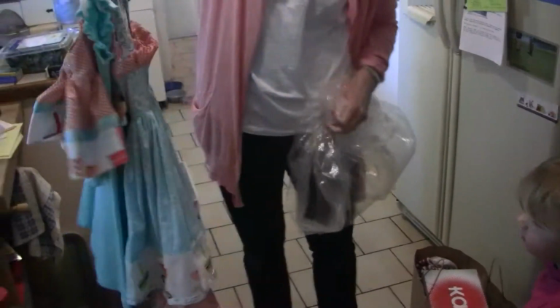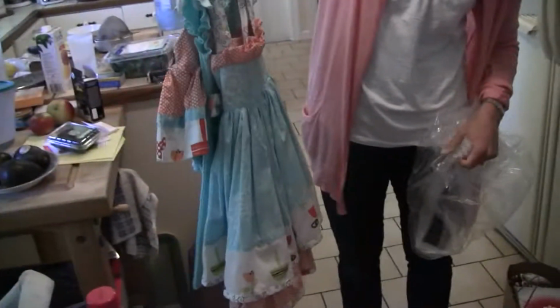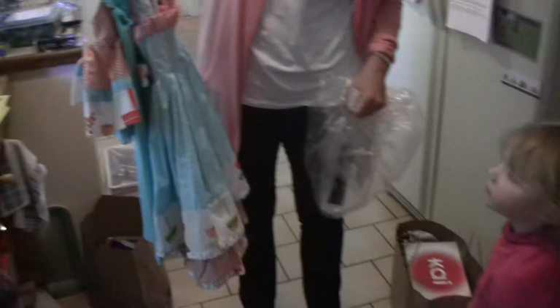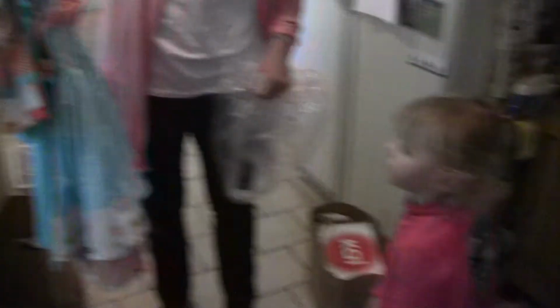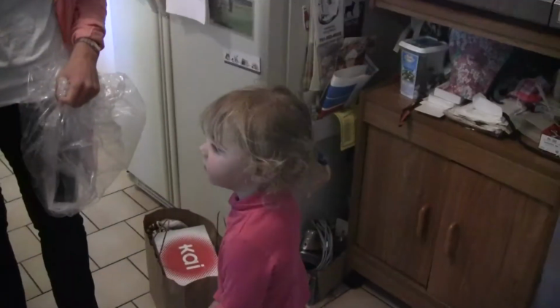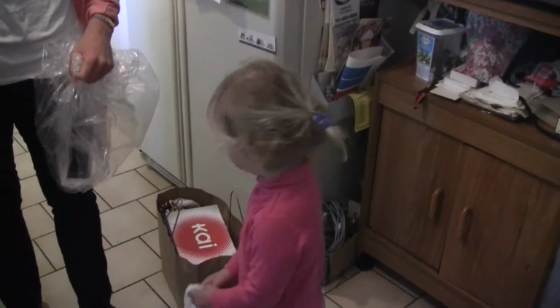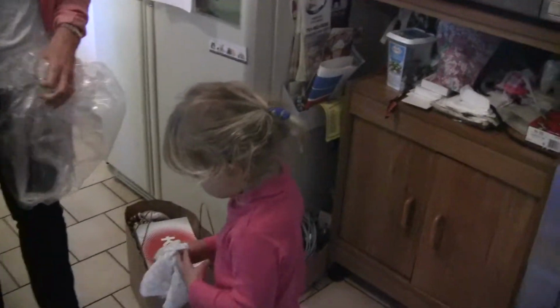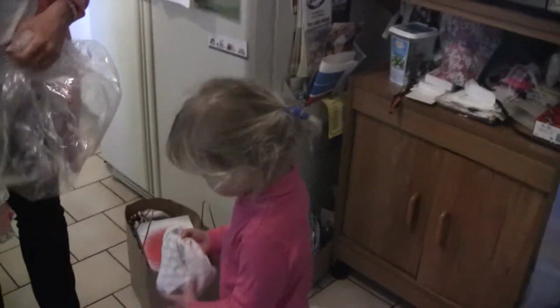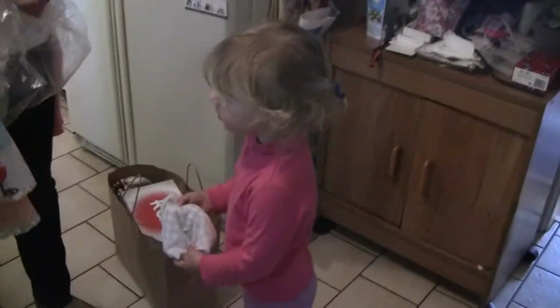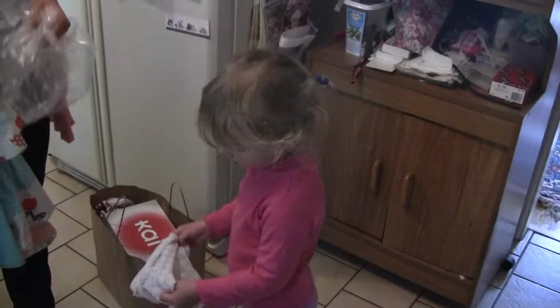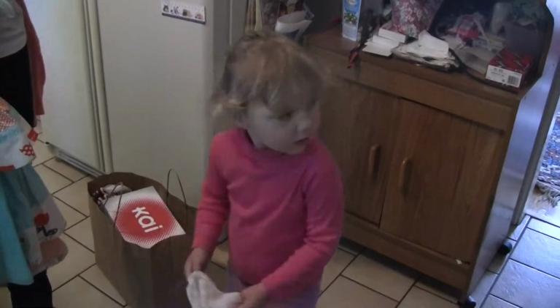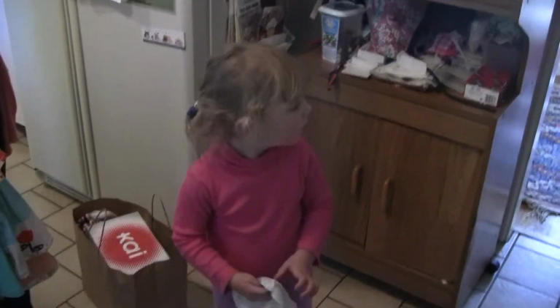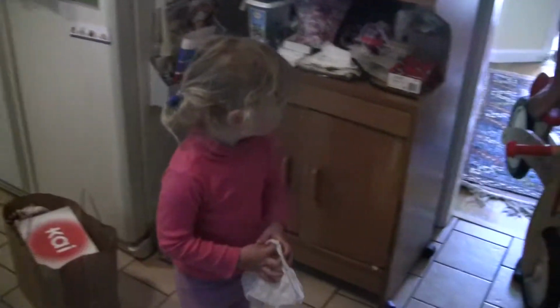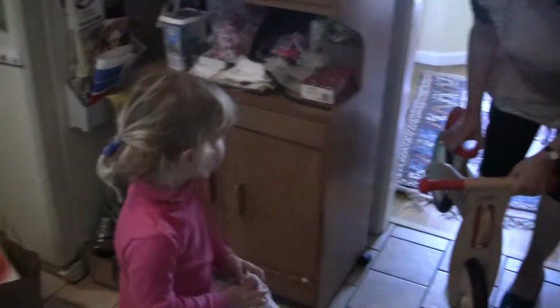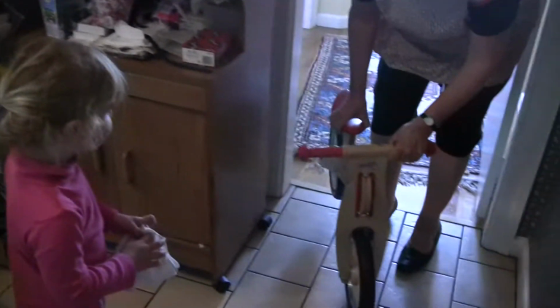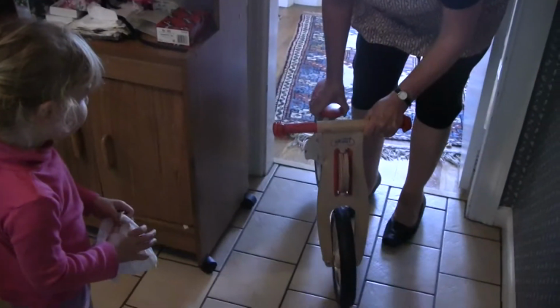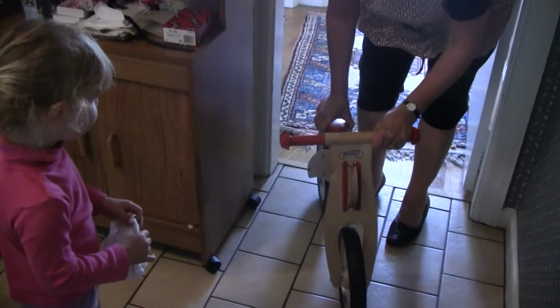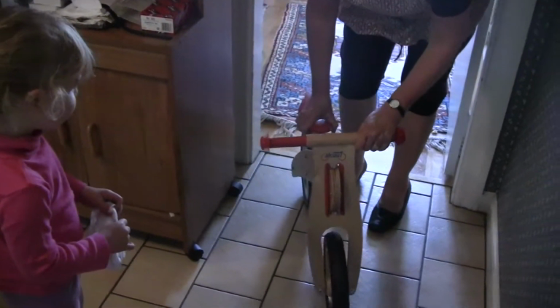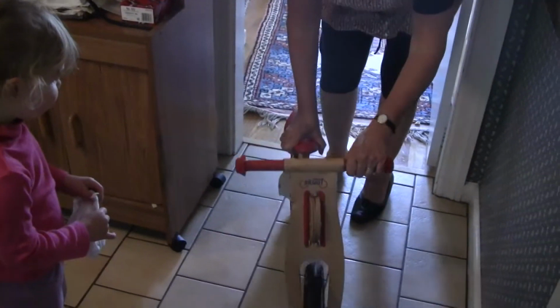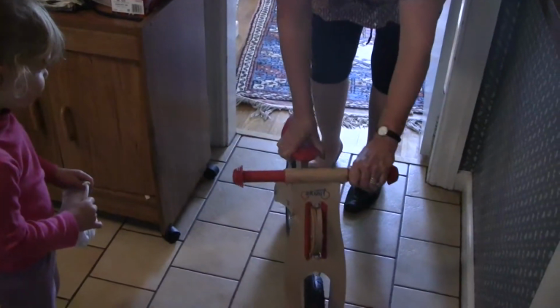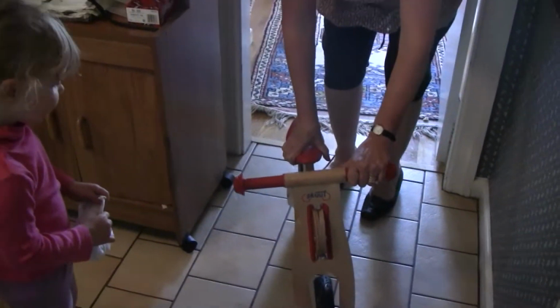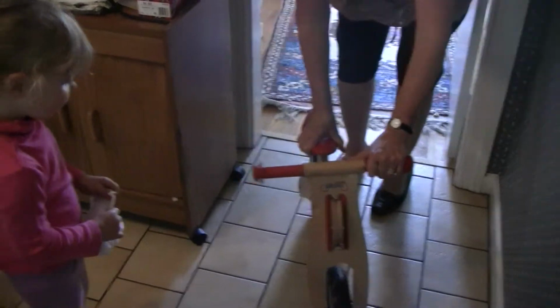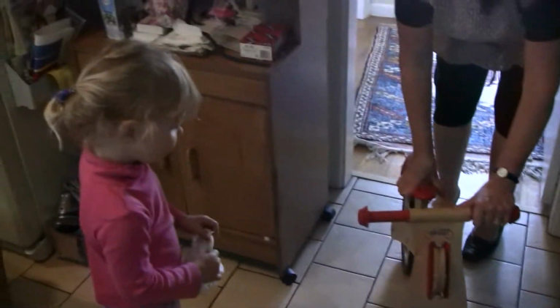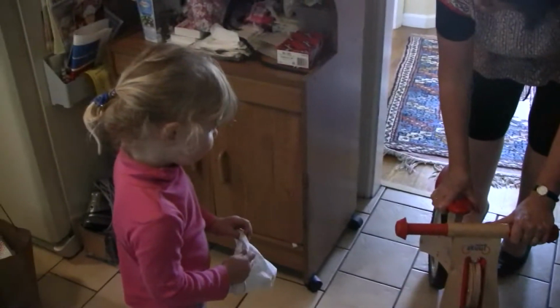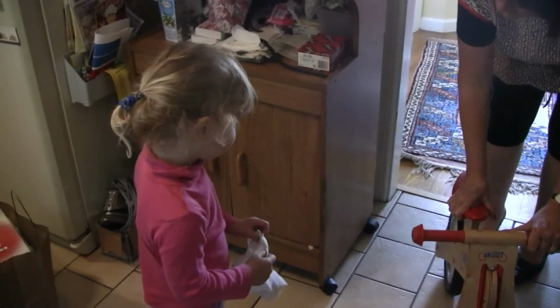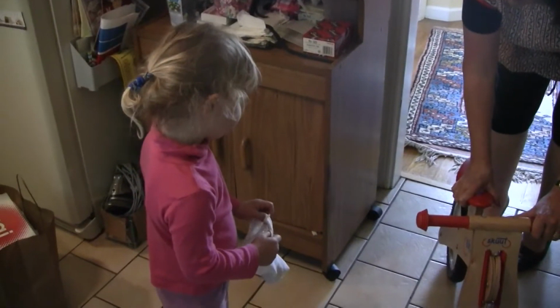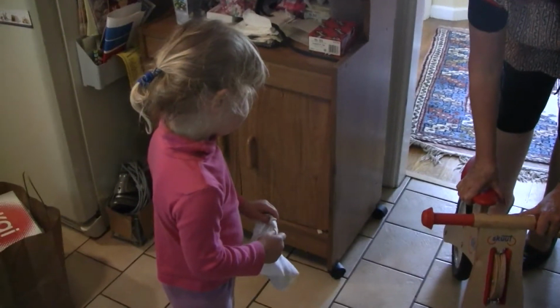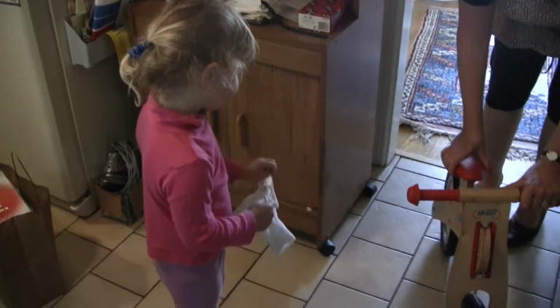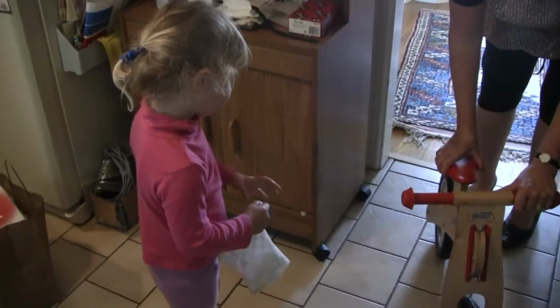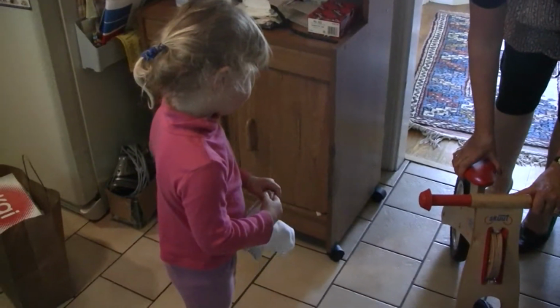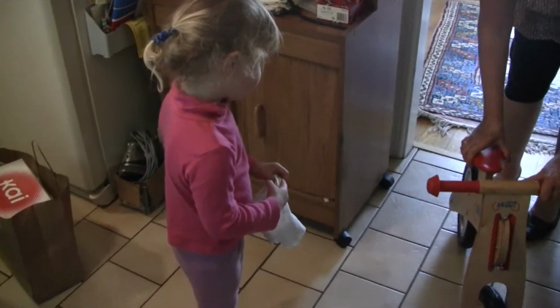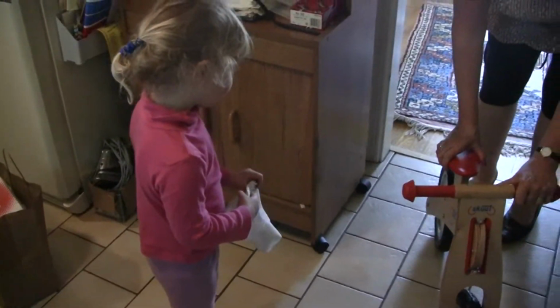Do you want to try that on later? But first Layla, look what Pika got you. It's a scoot. You go like this and then you put your feet up. You can sit on it Layla. We're going to go ride it outside. It's Layla's size.